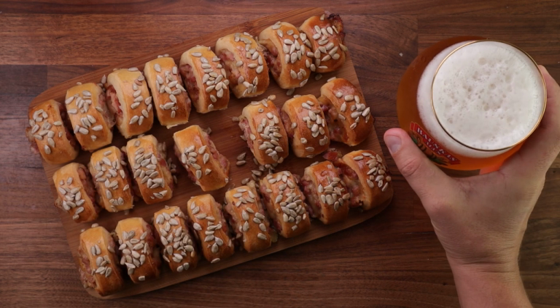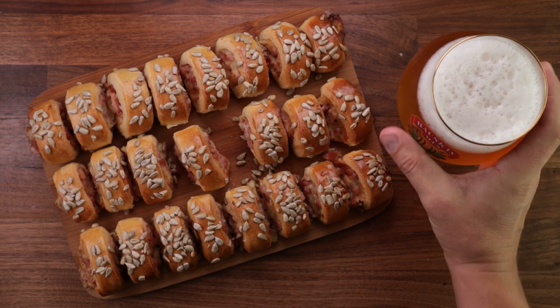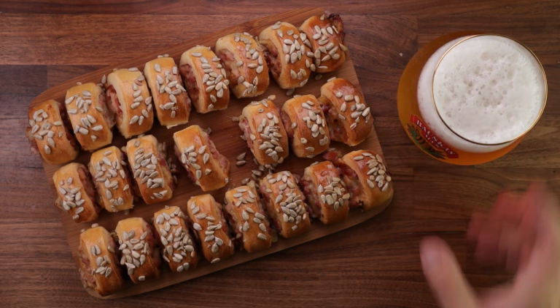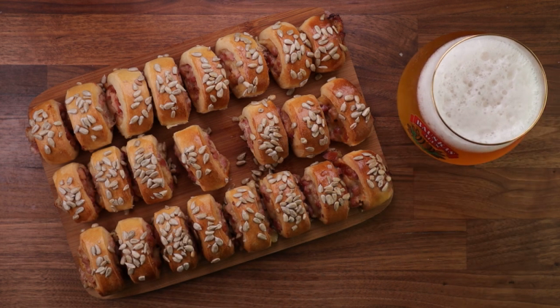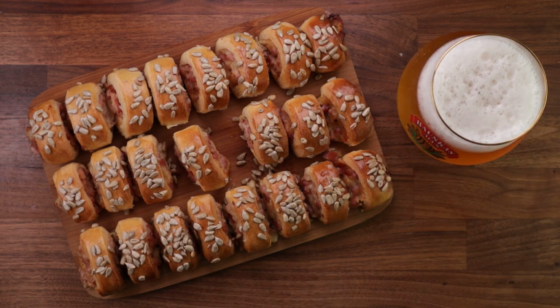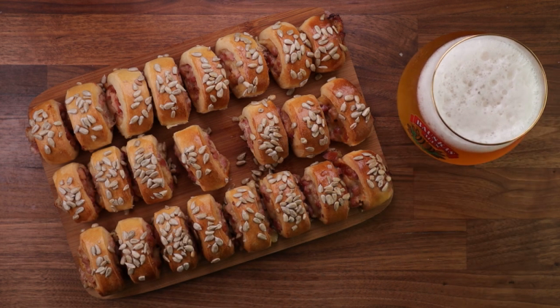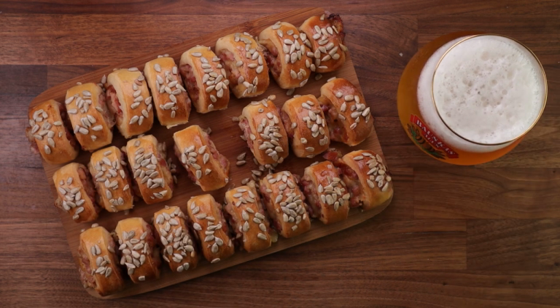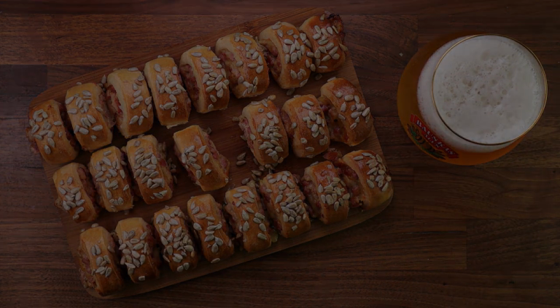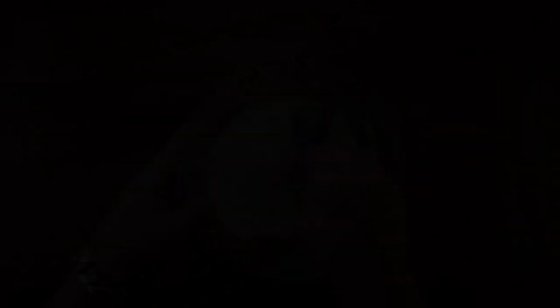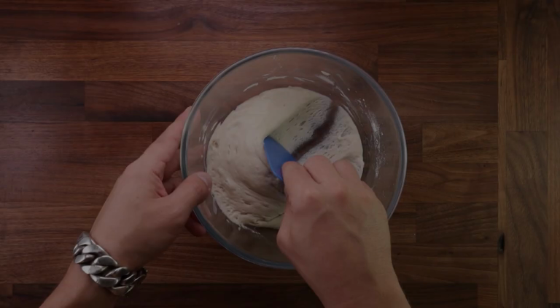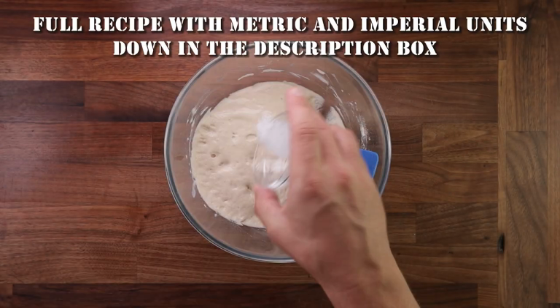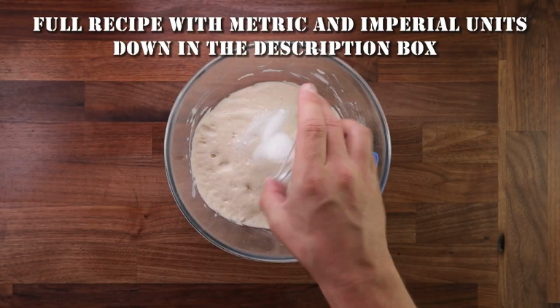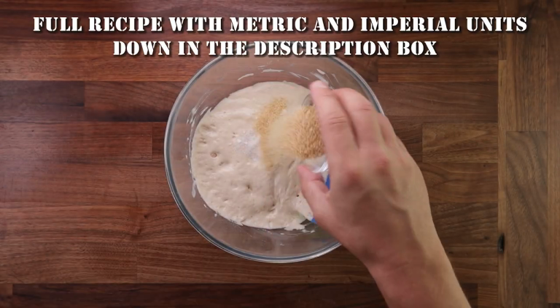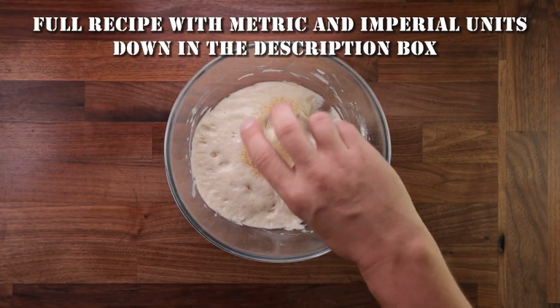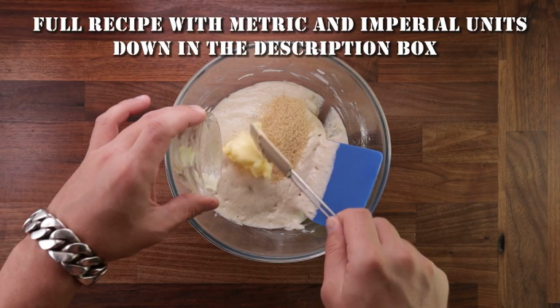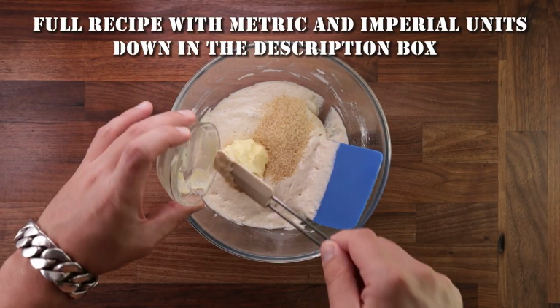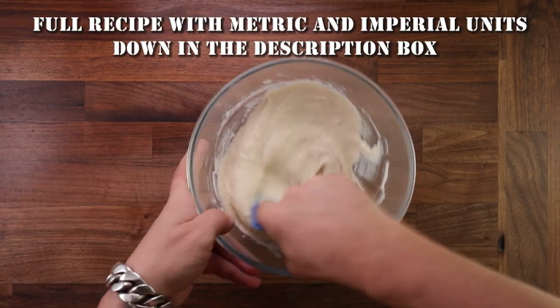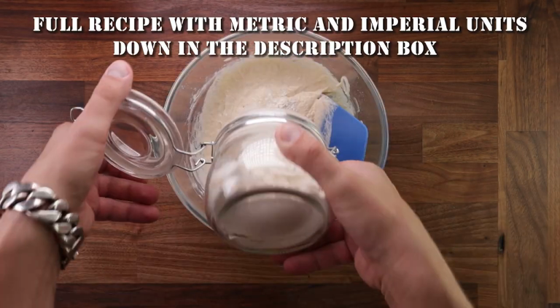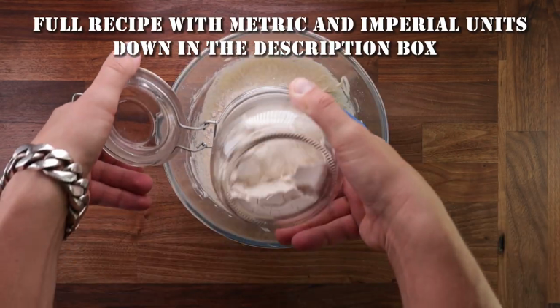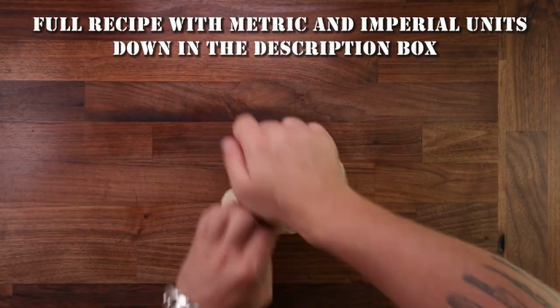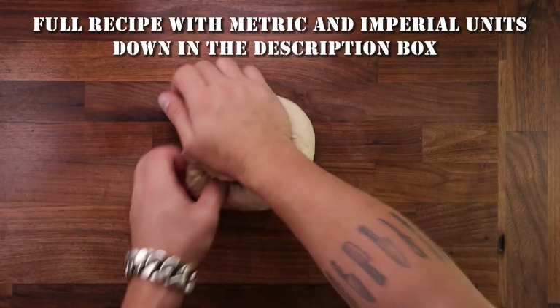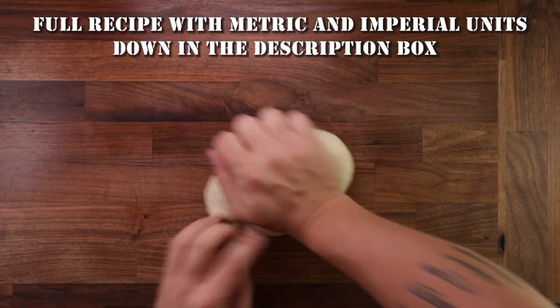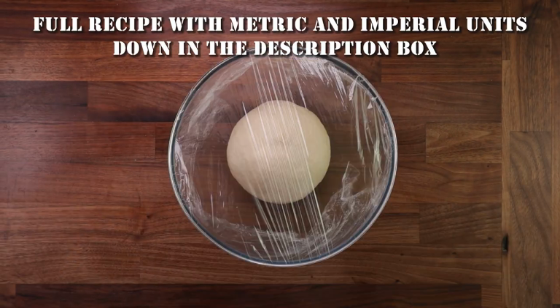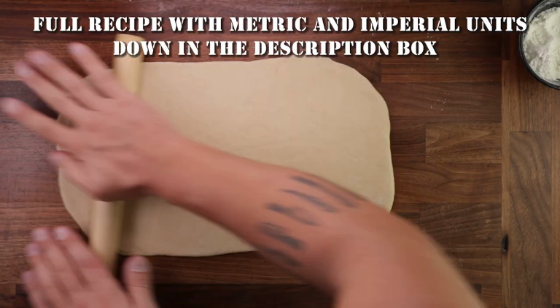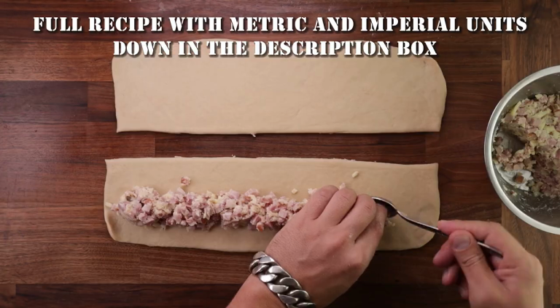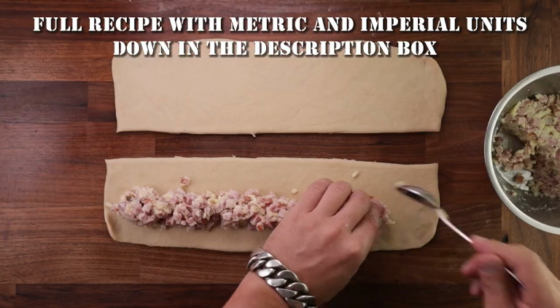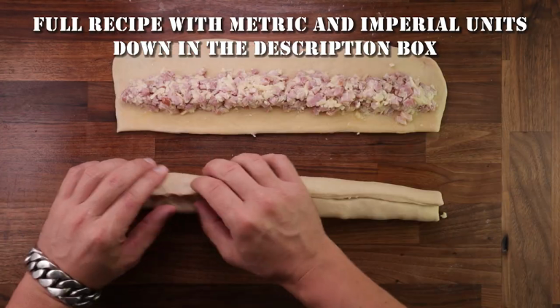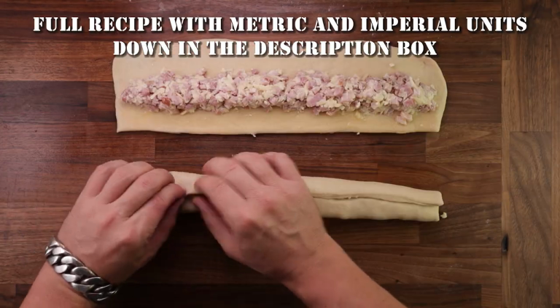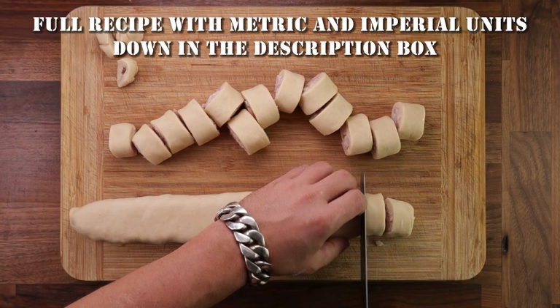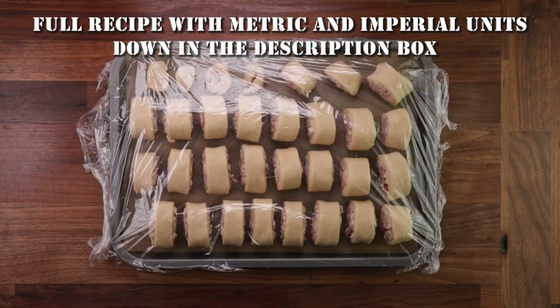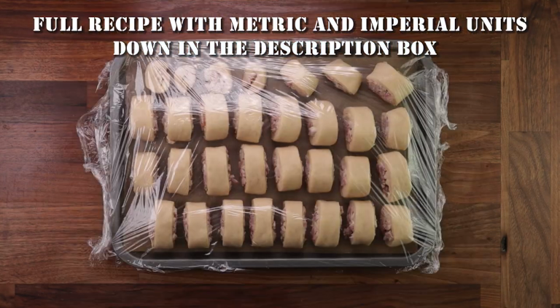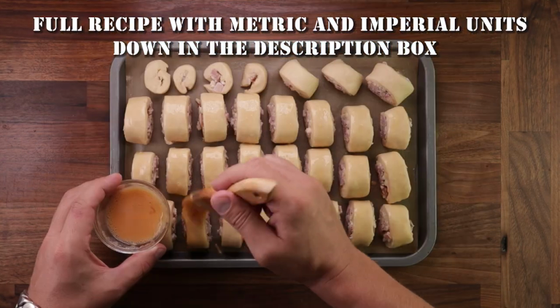Handmade is always better than store-bought, am I right? And as always you'll find full details of all the weights and measurements in metric and imperial units down in the description box.